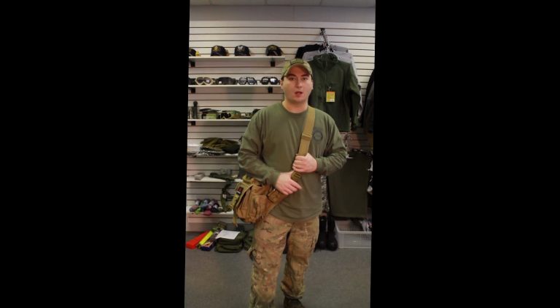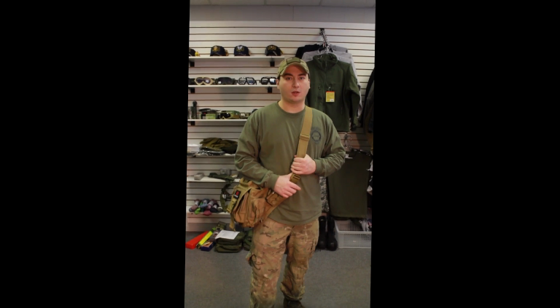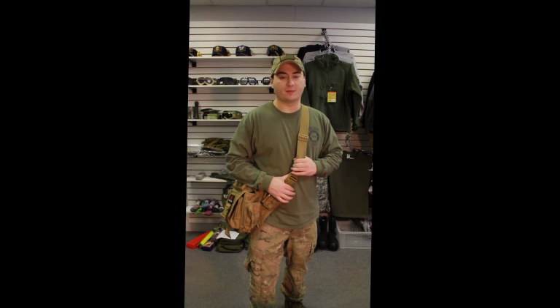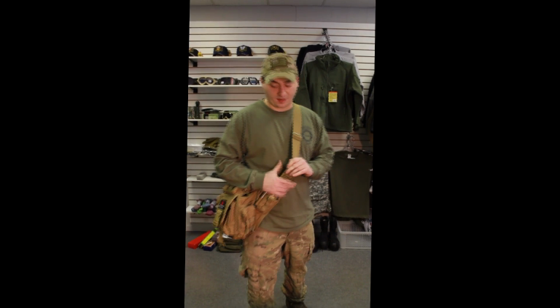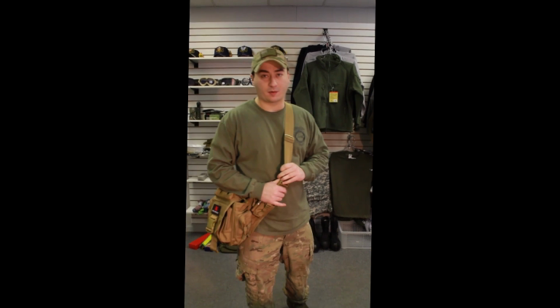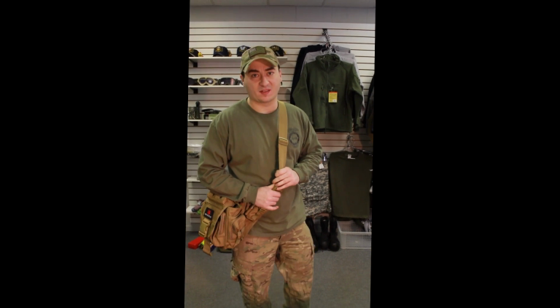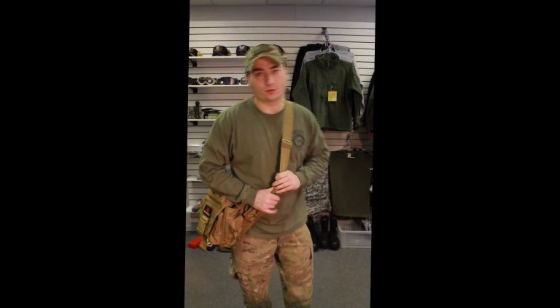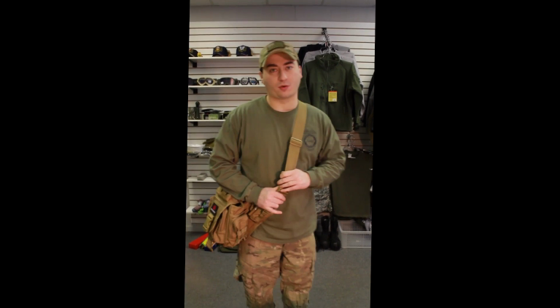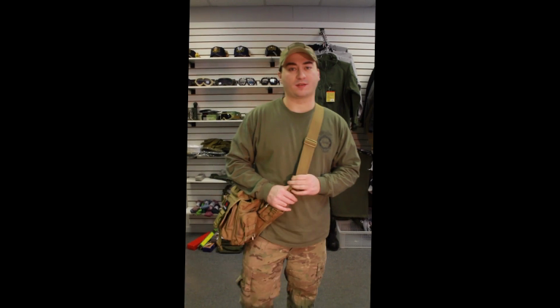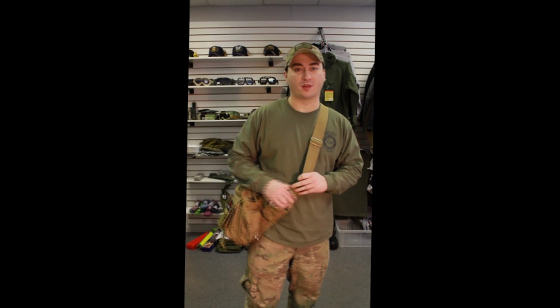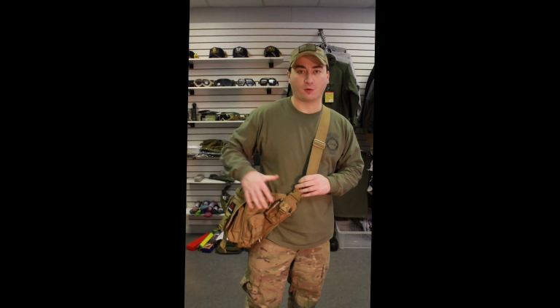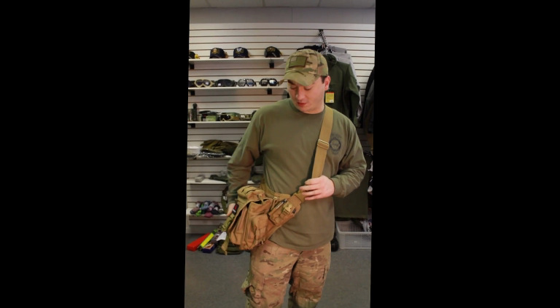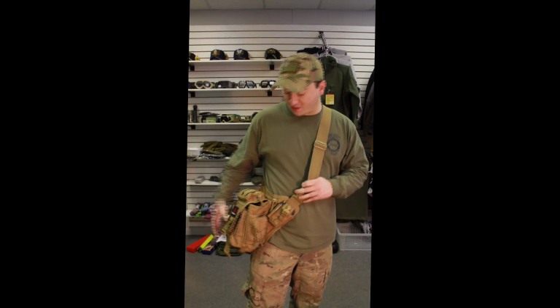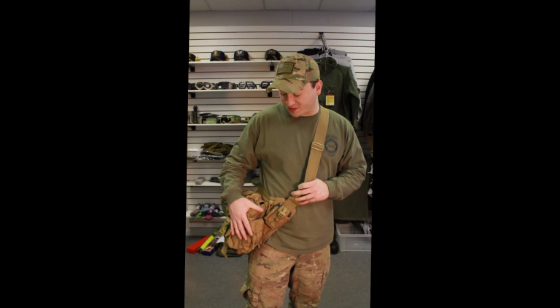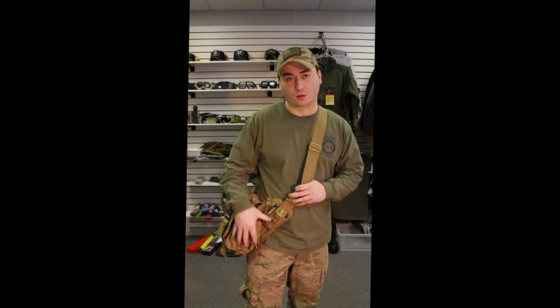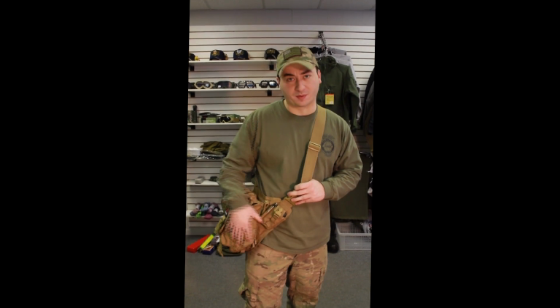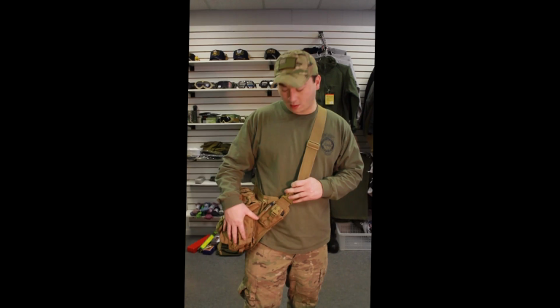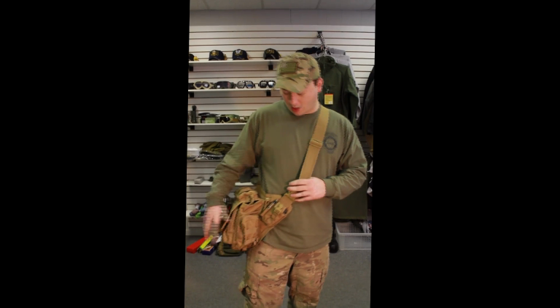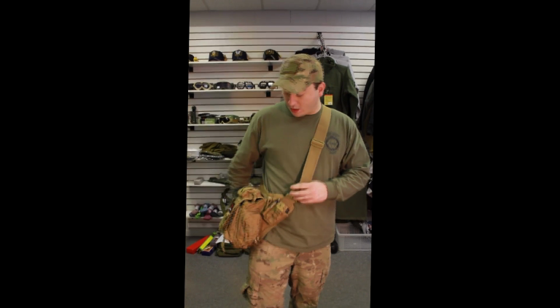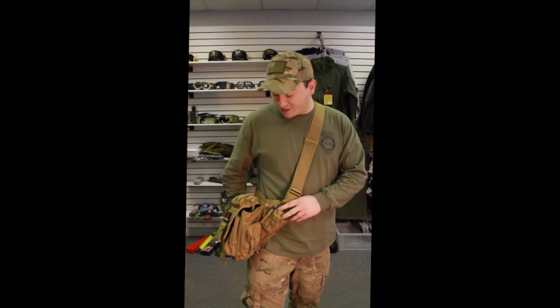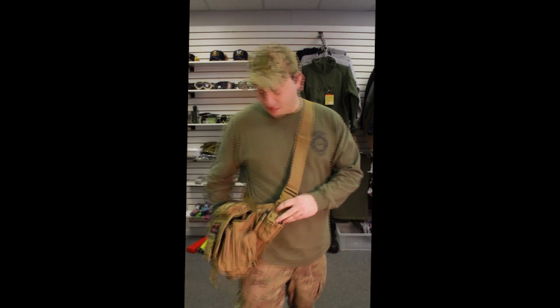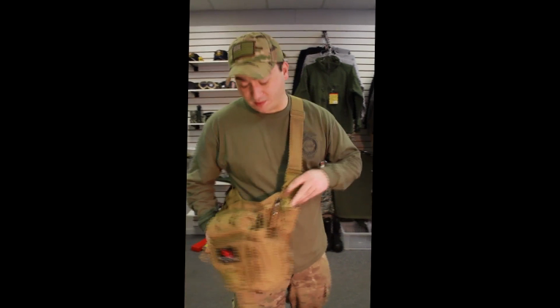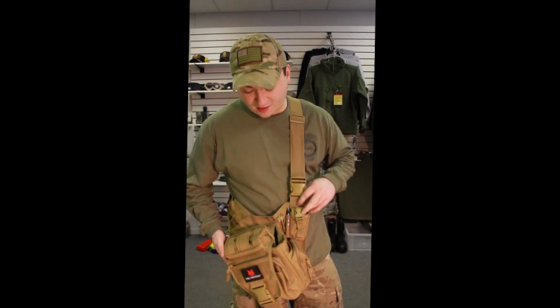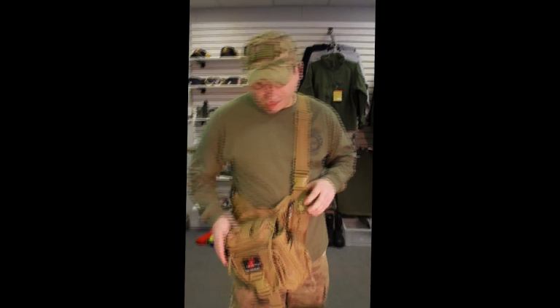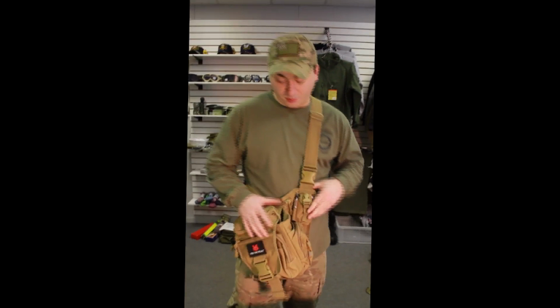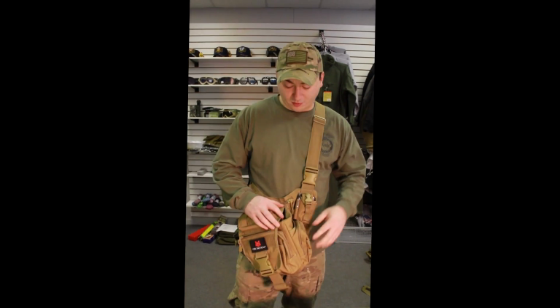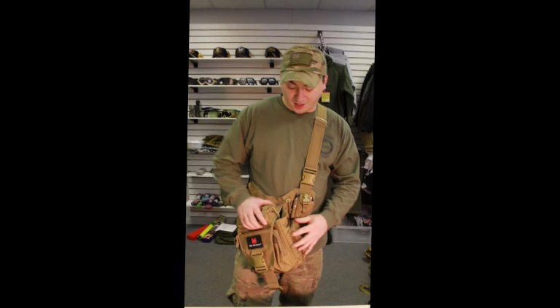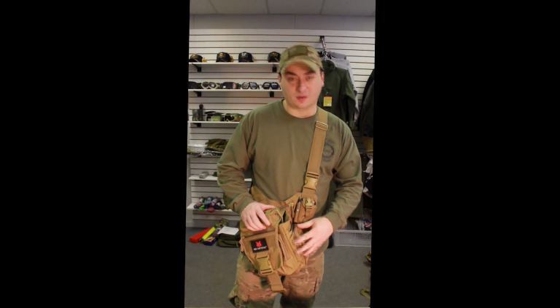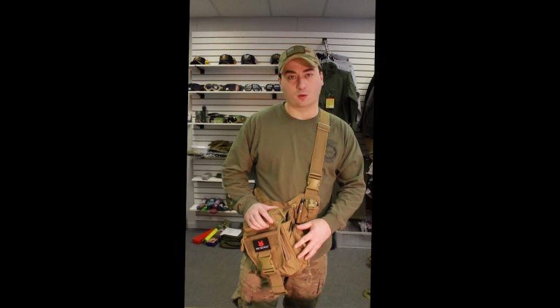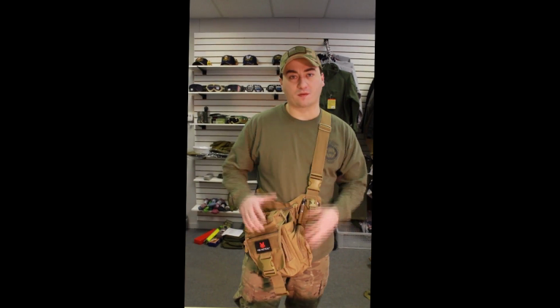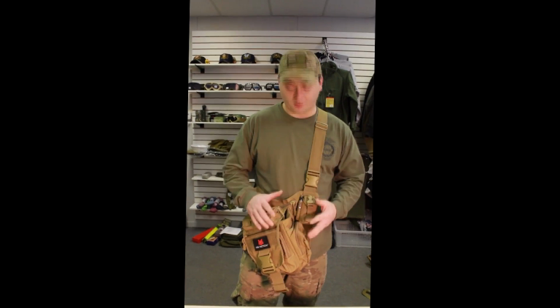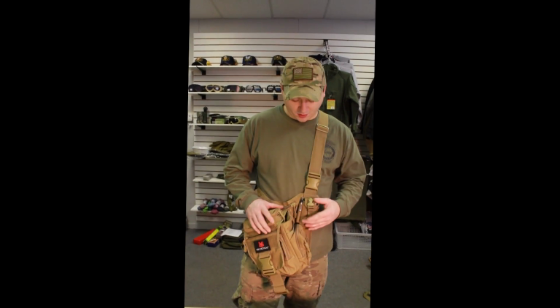Hello, my name is Alex and I'm with Fox Outdoor Products. Today we're reviewing our Advanced Tactical Hipster, which has been NTOA approved by the National Tactical Office Association.